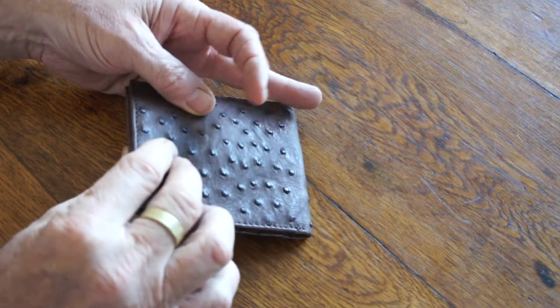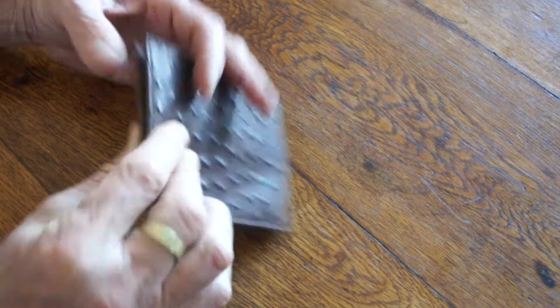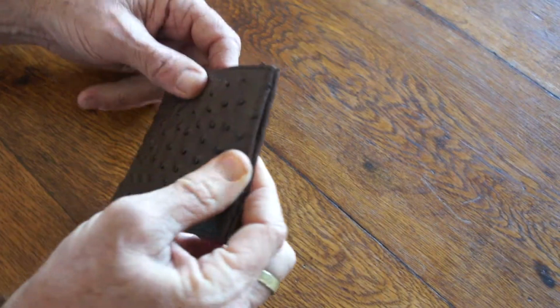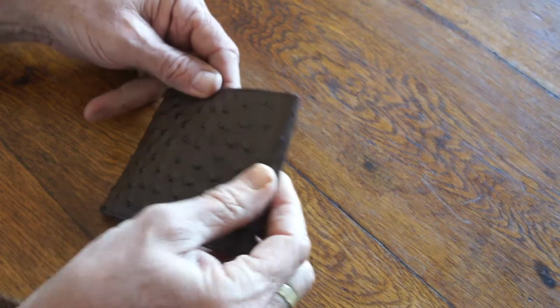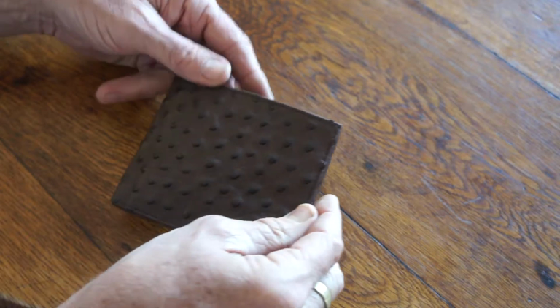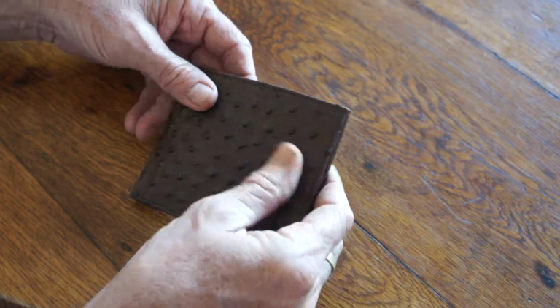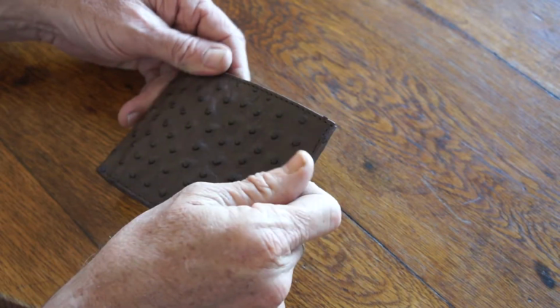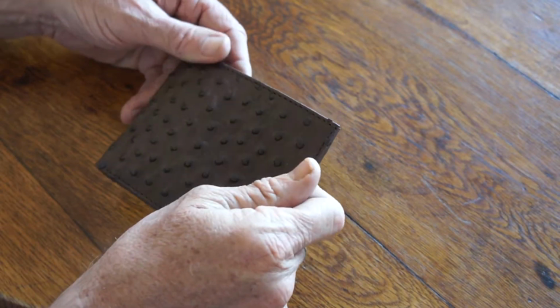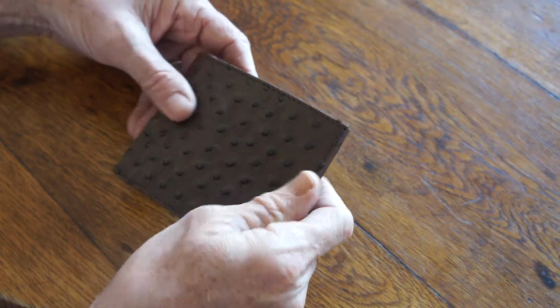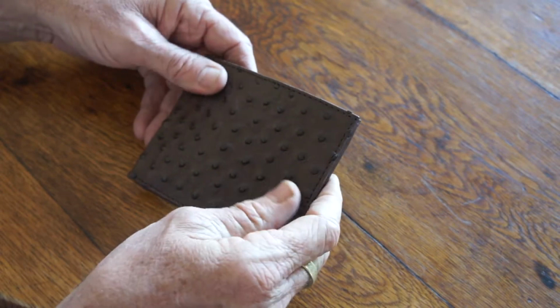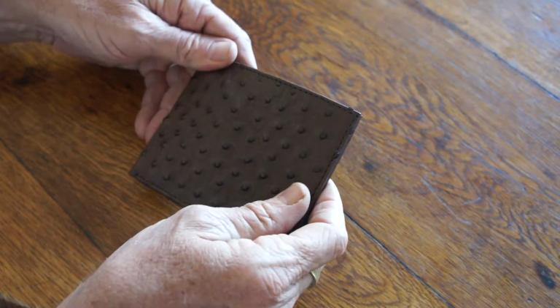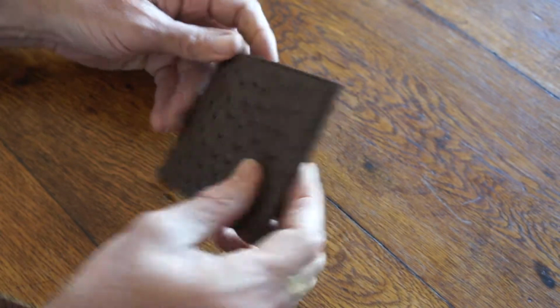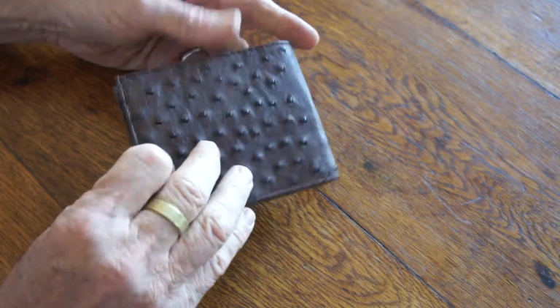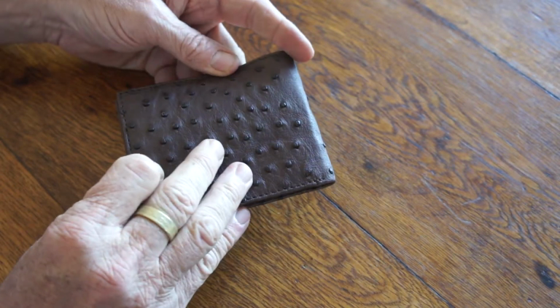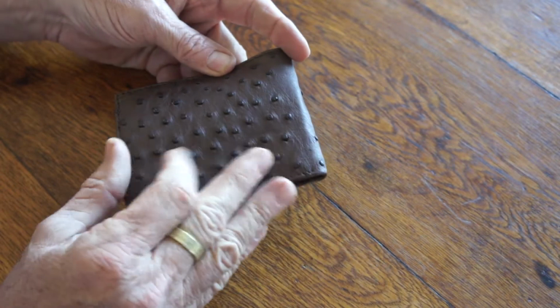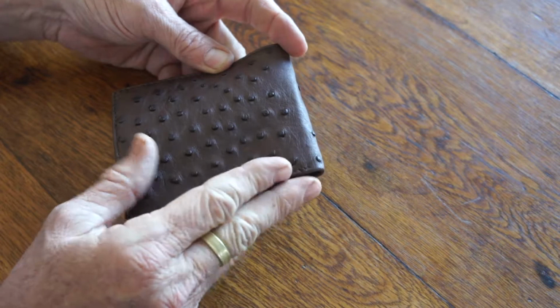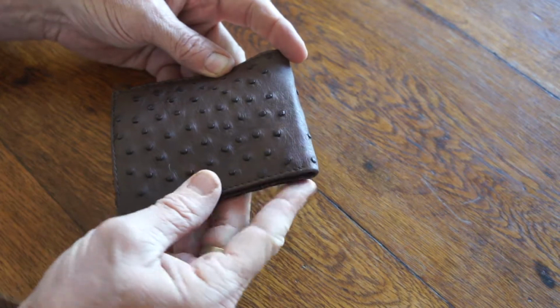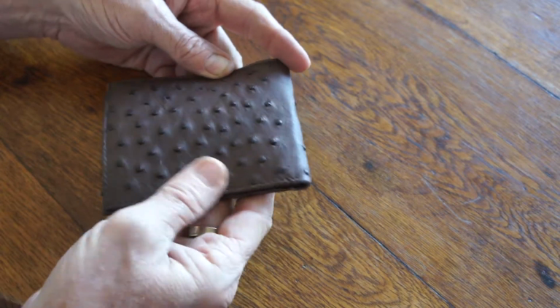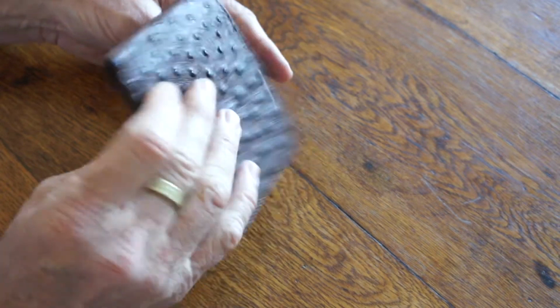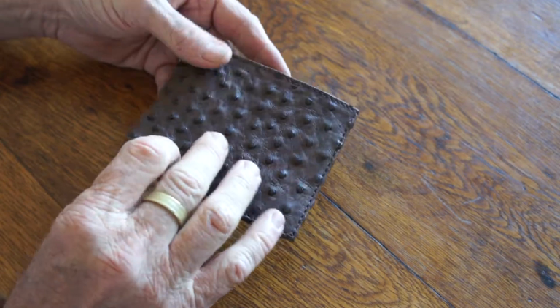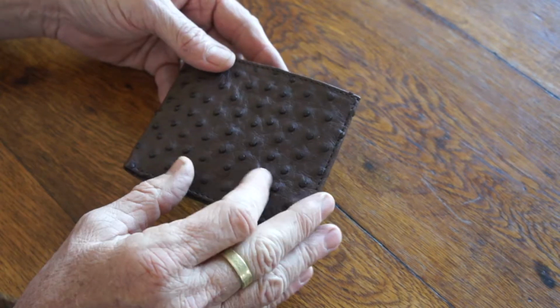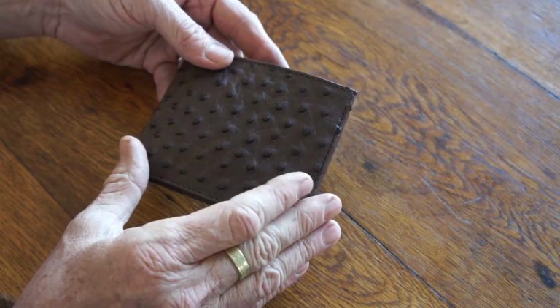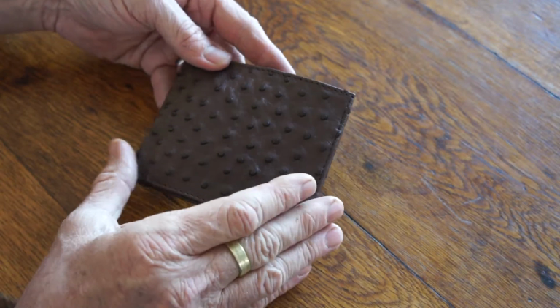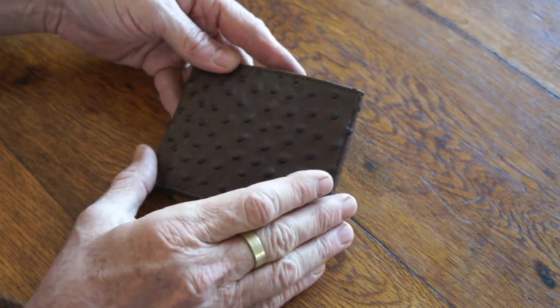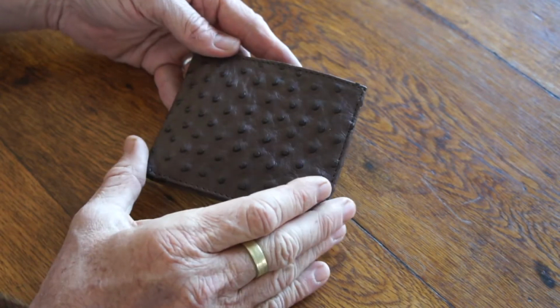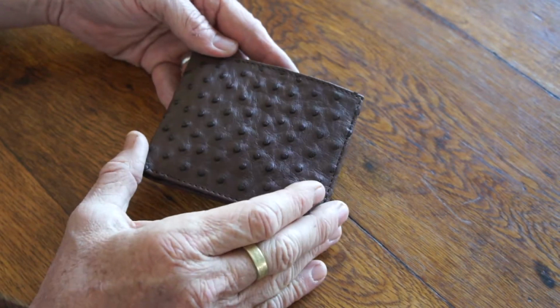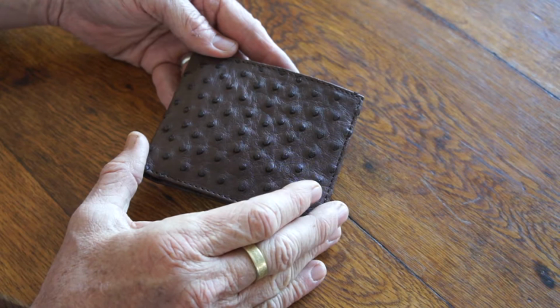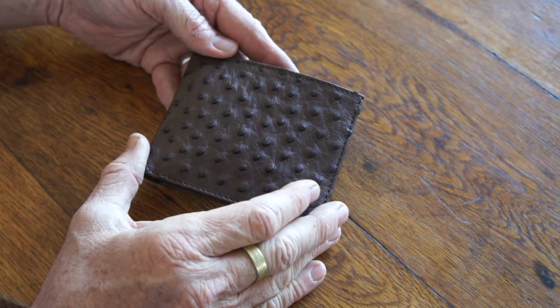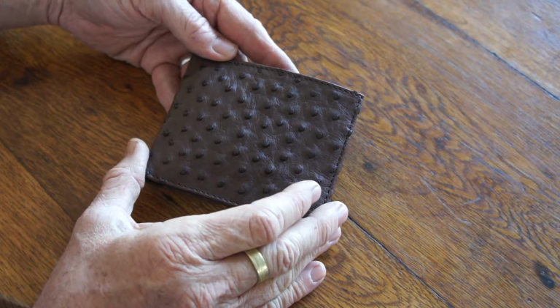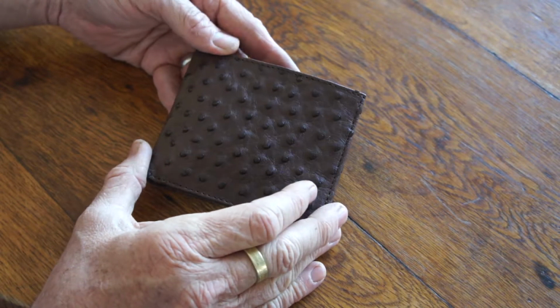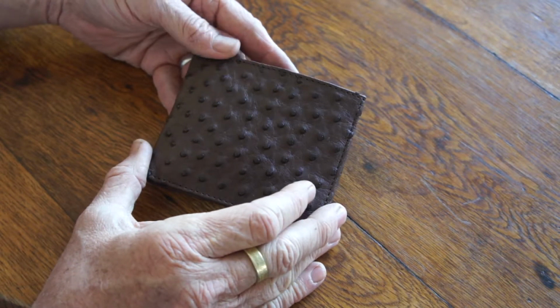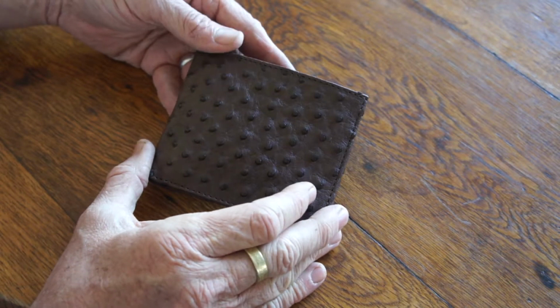There are no clips on it, so it's unobtrusive in your pocket. It's just a beautiful, lovely design — an ostrich leather men's wallet.